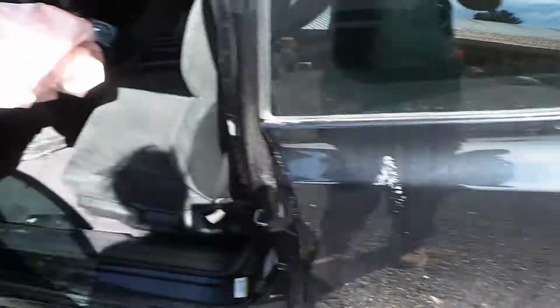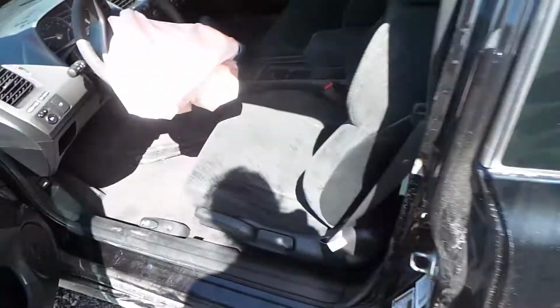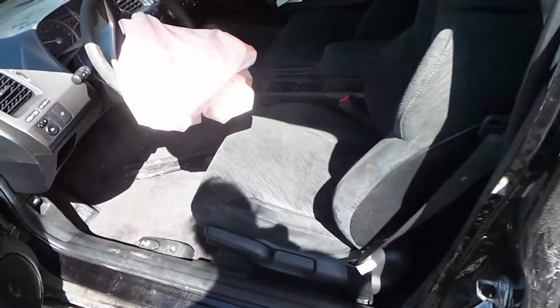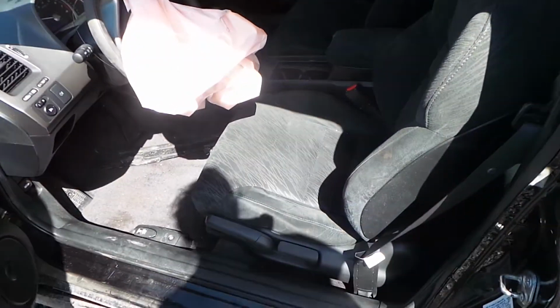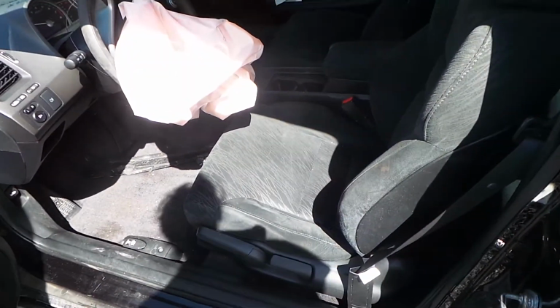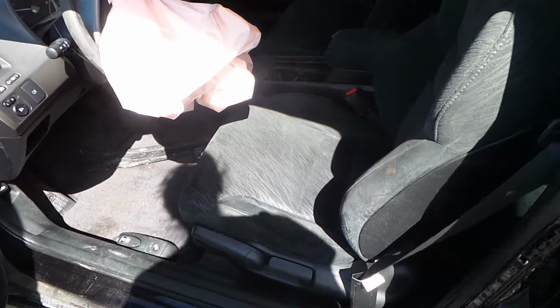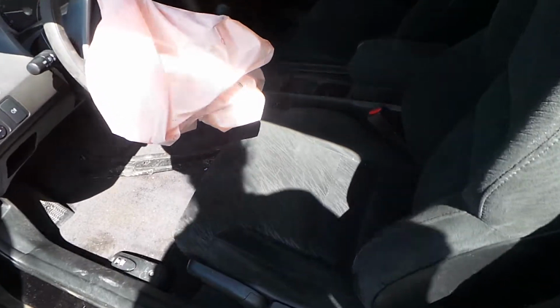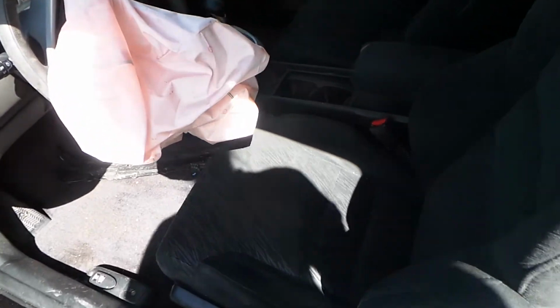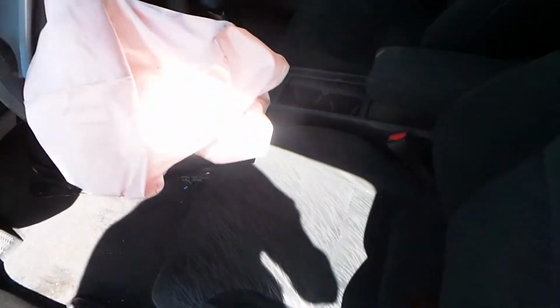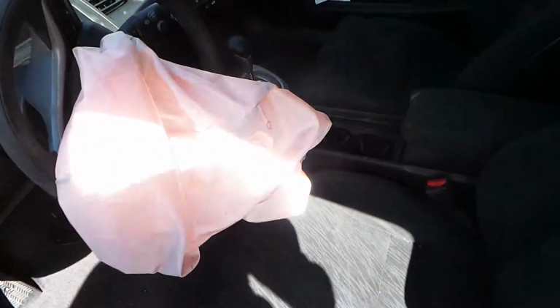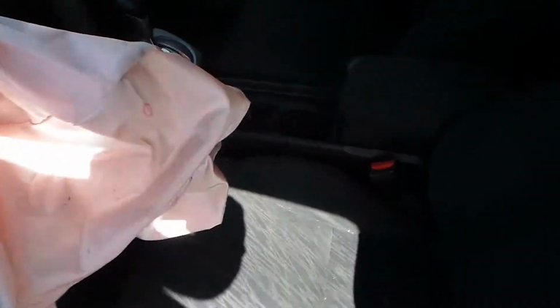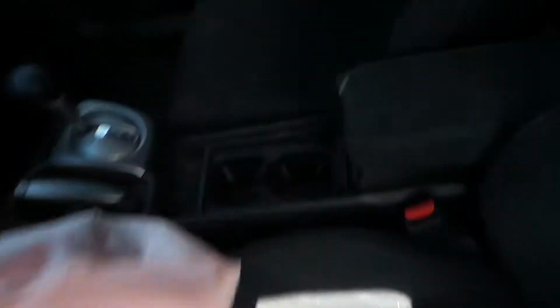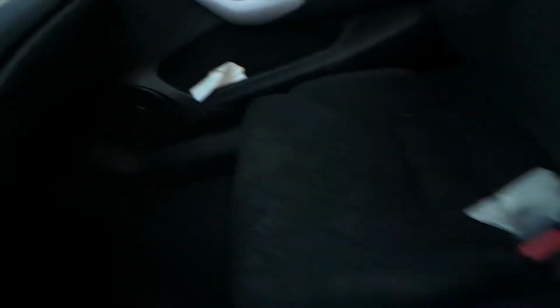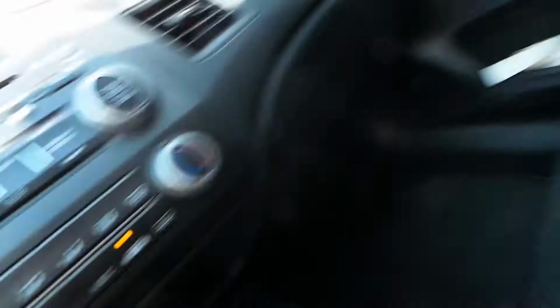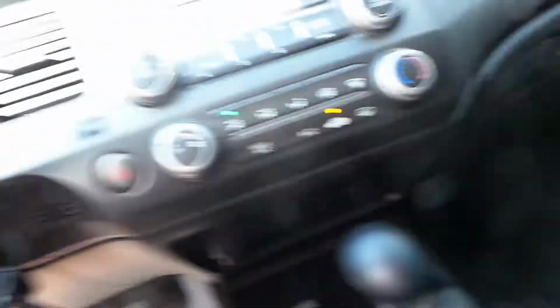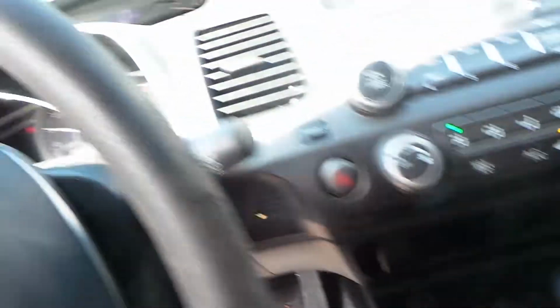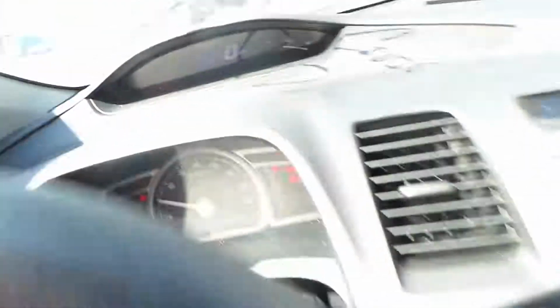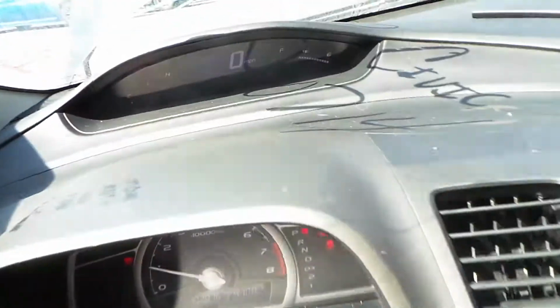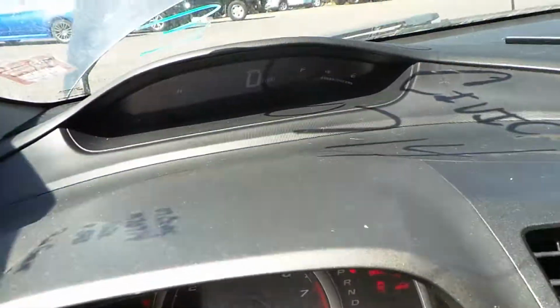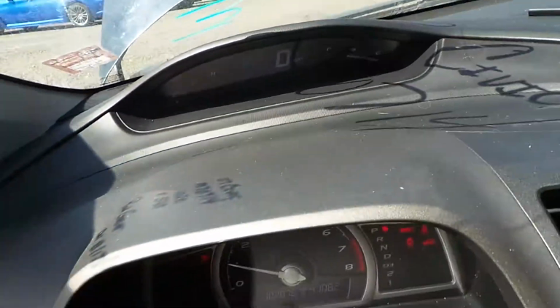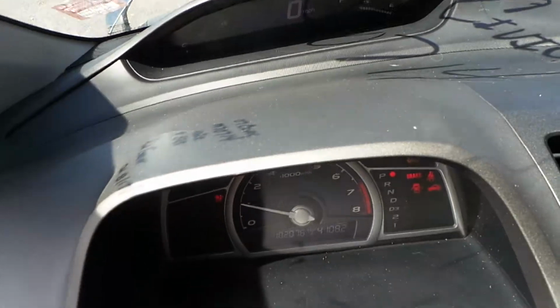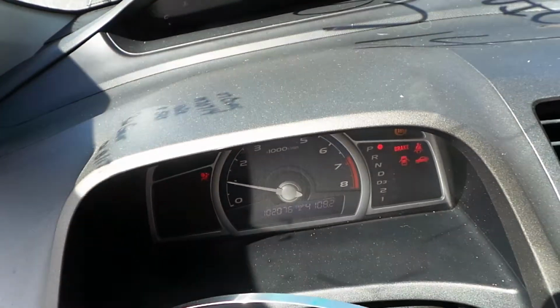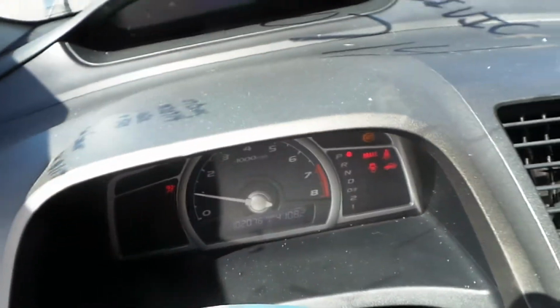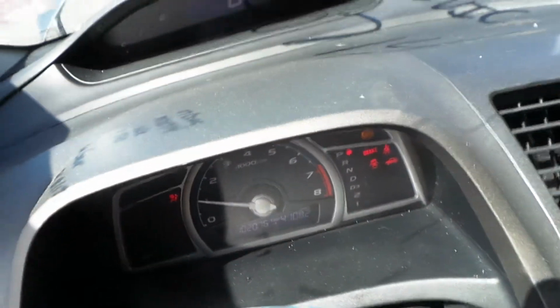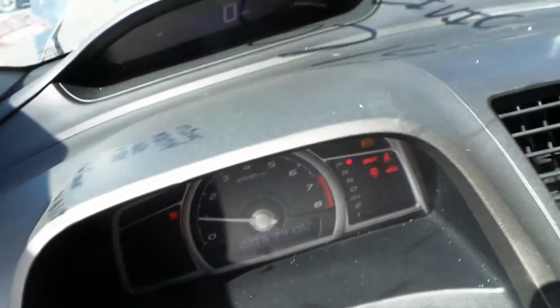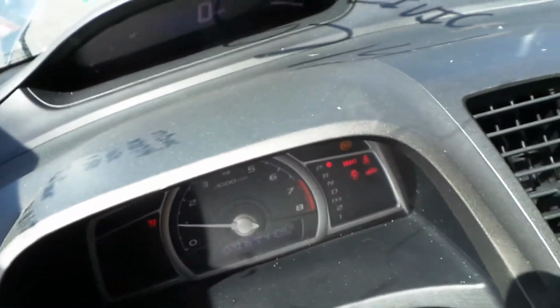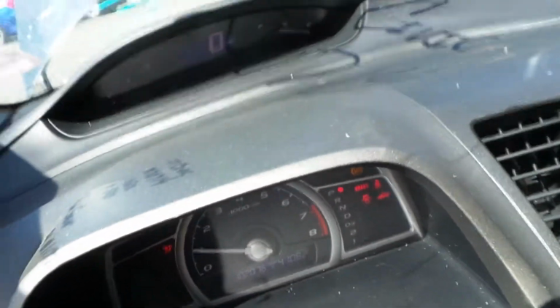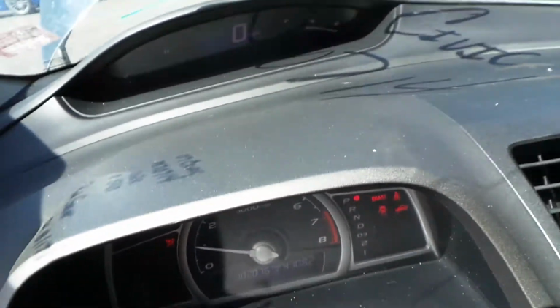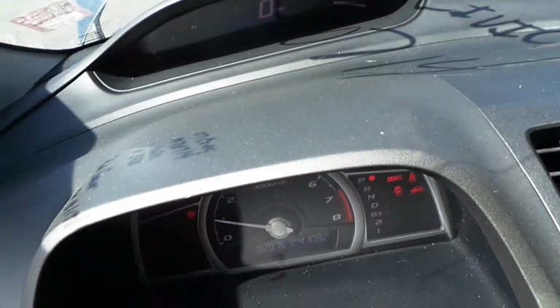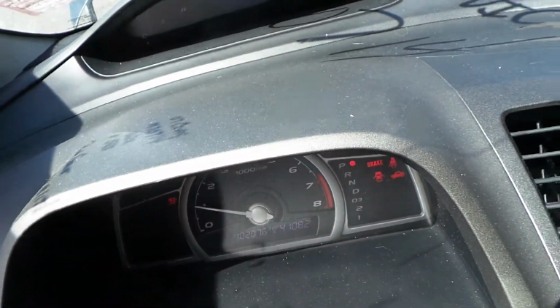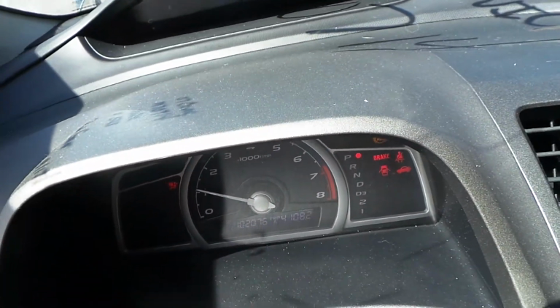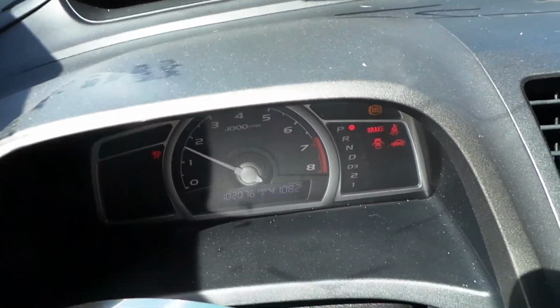Inside, we have a good black cloth interior with manual seats. Both of the seats are in good shape for the year. We also have a good speedometer. This engine sounds good even when revved.